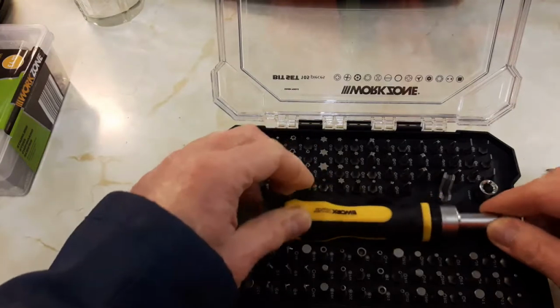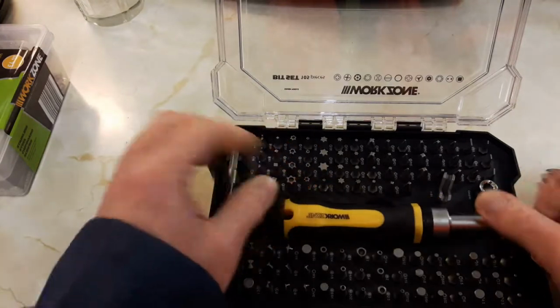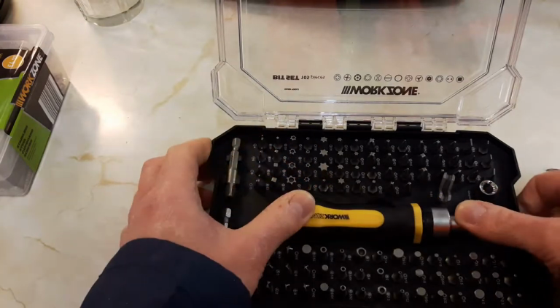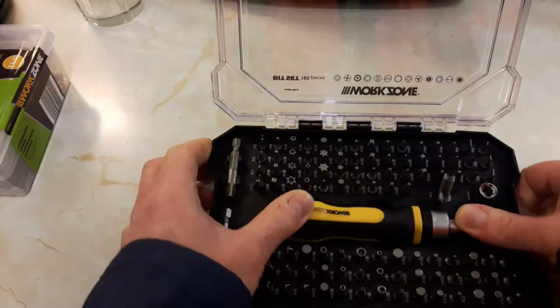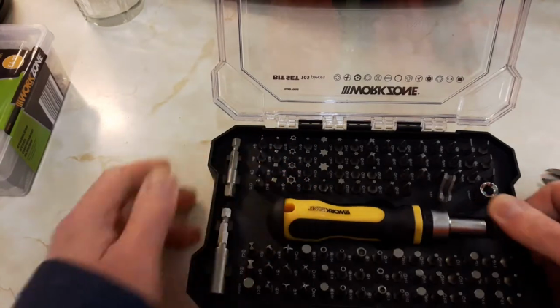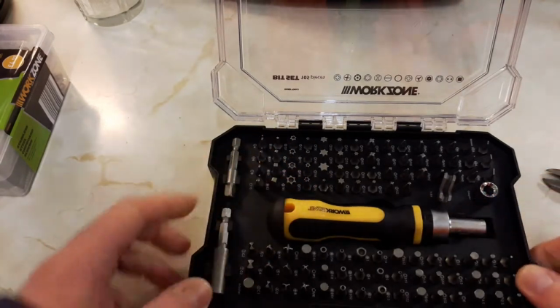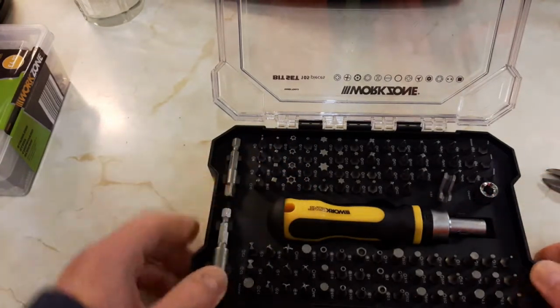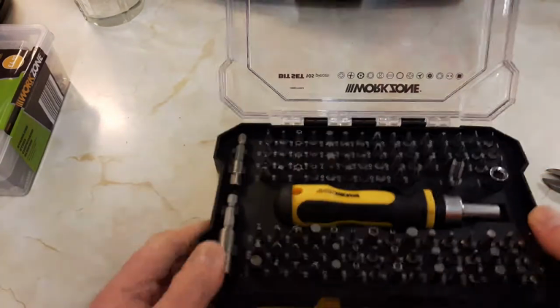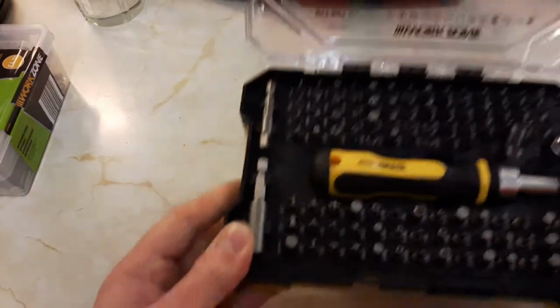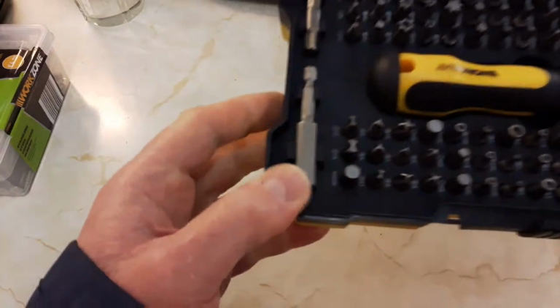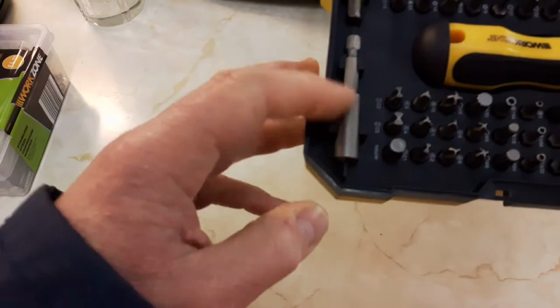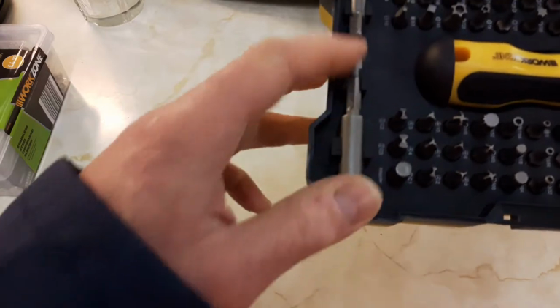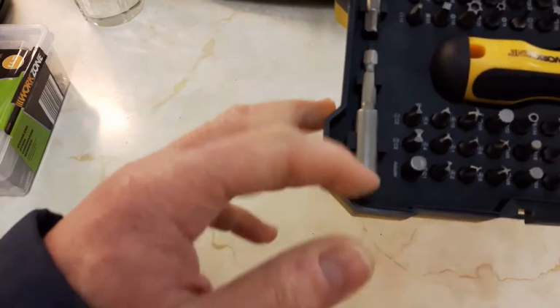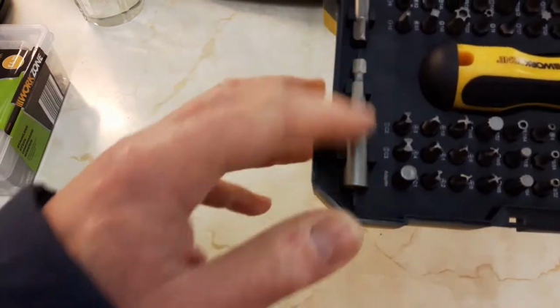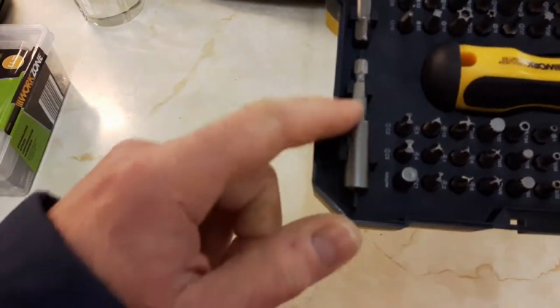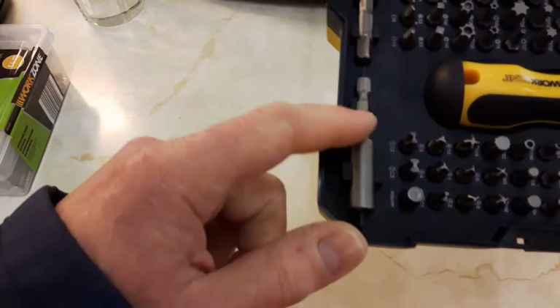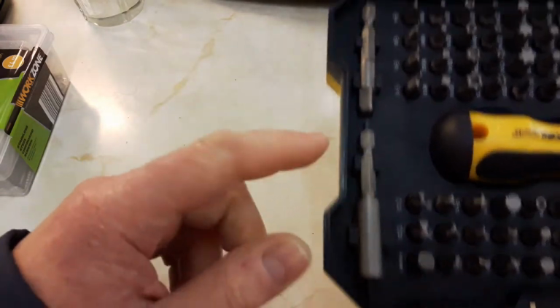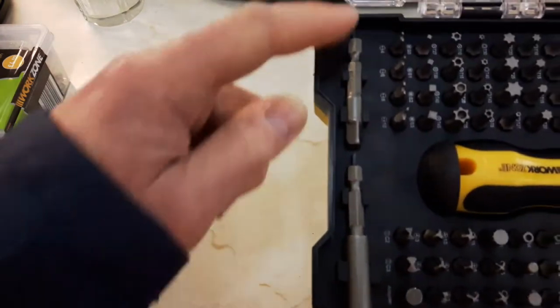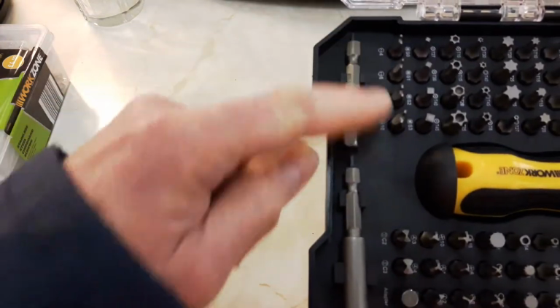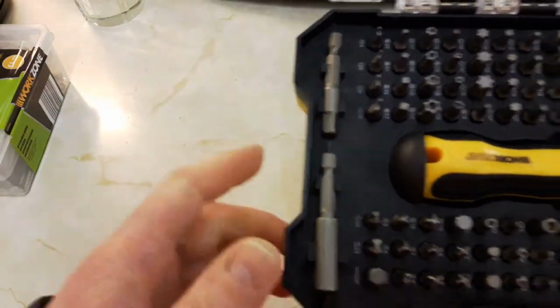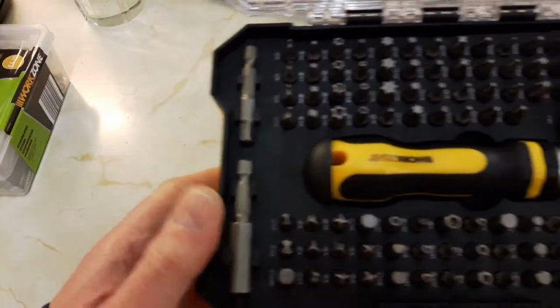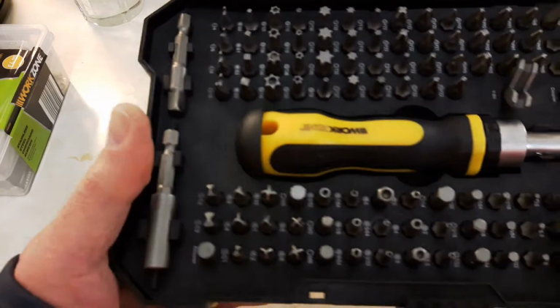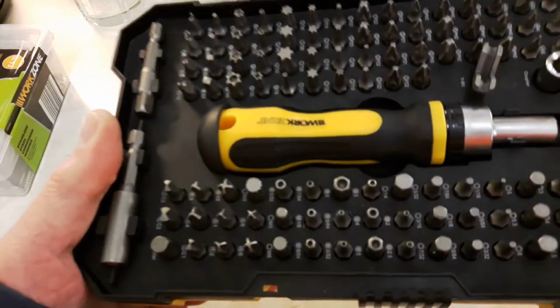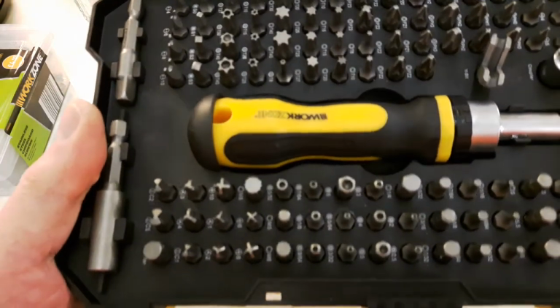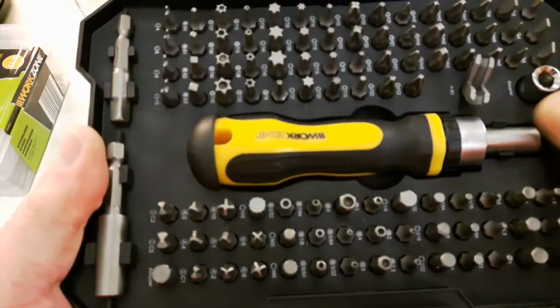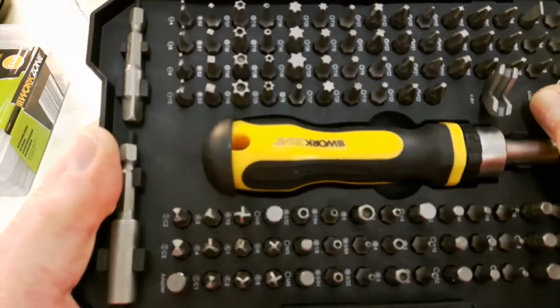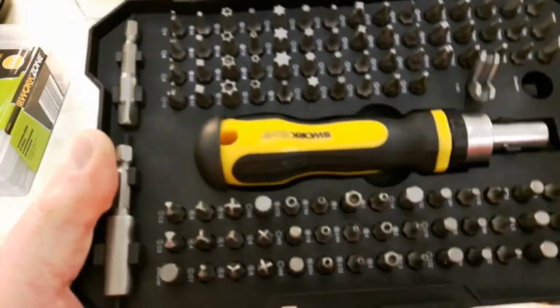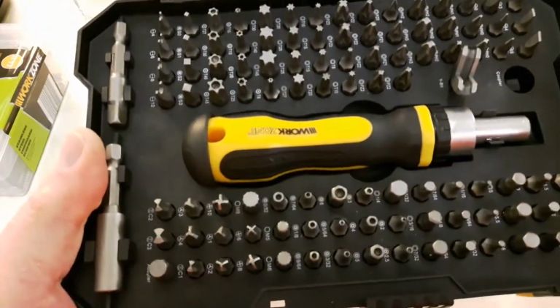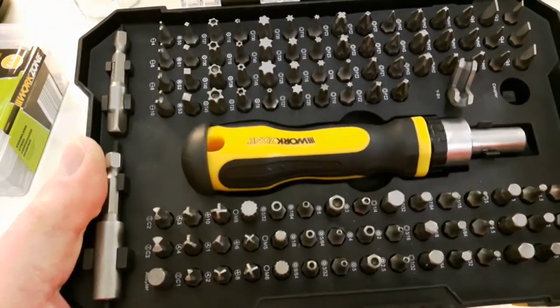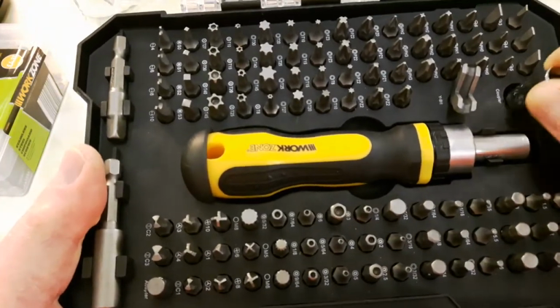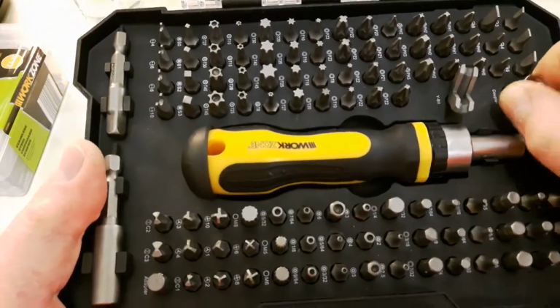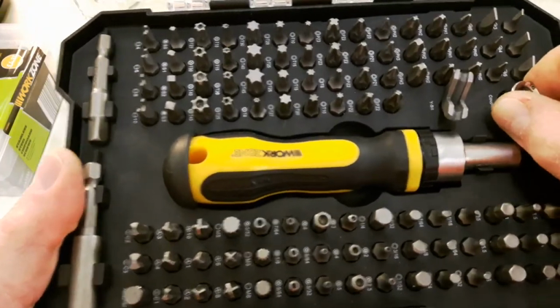Put the clips in there like that. You've got some extension pieces - two different lengths and sizes - to put the bits in. There's a coupler and various other little bits and pieces there.